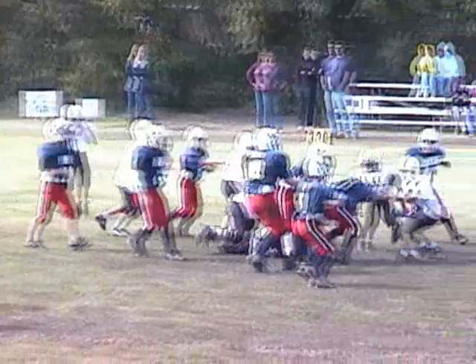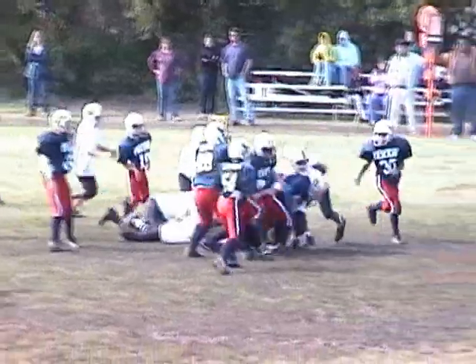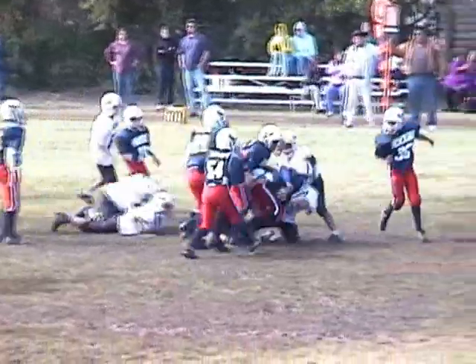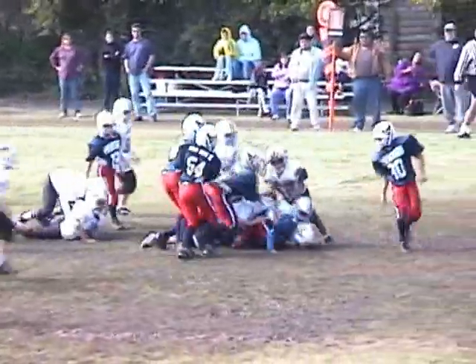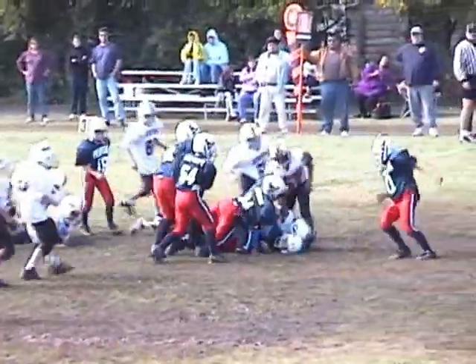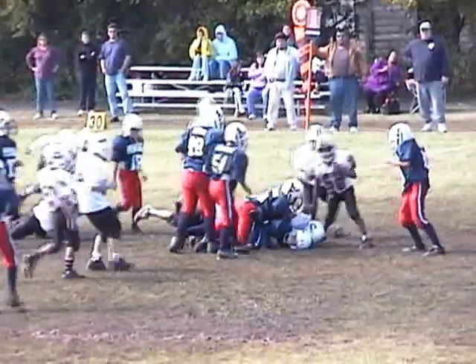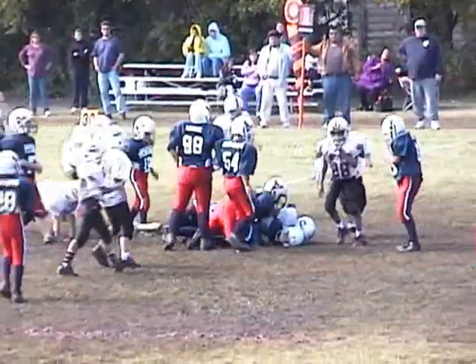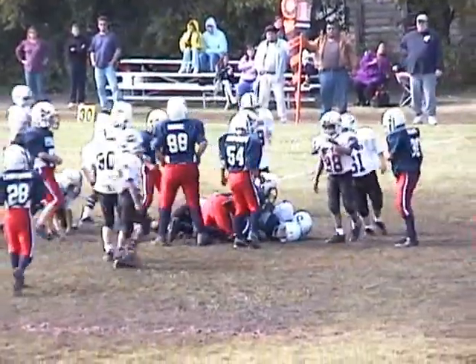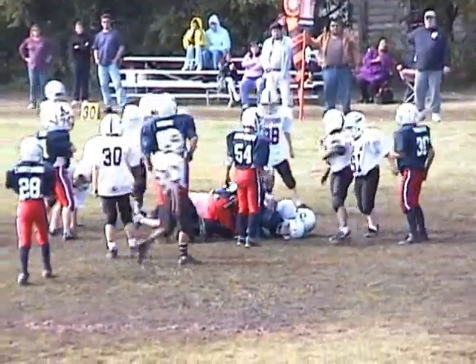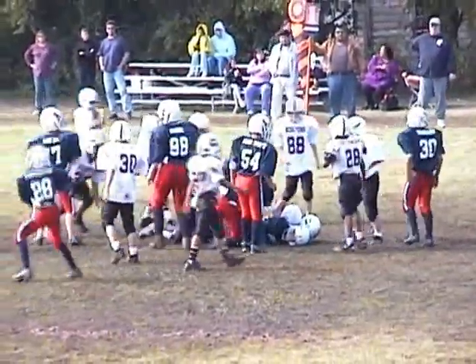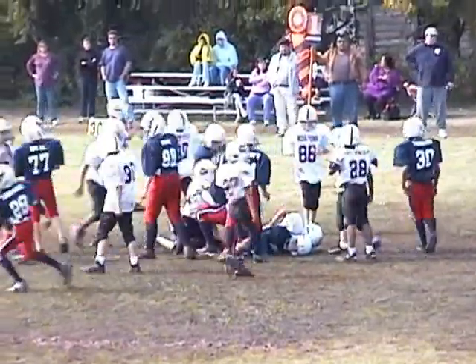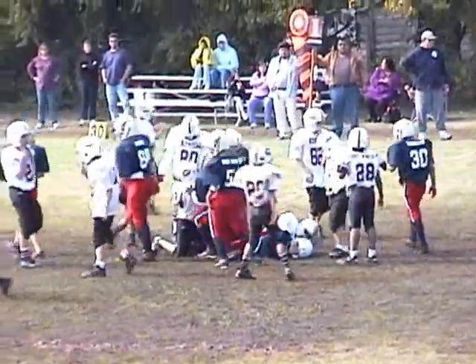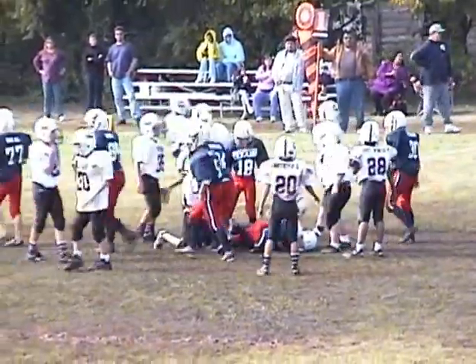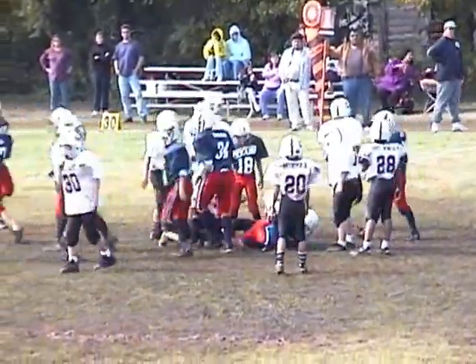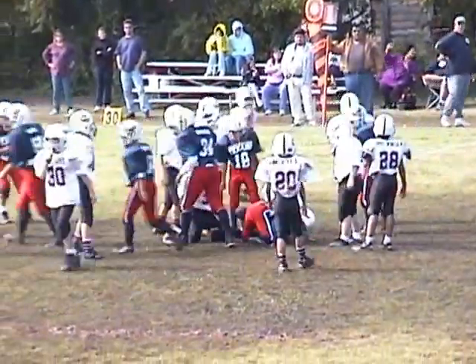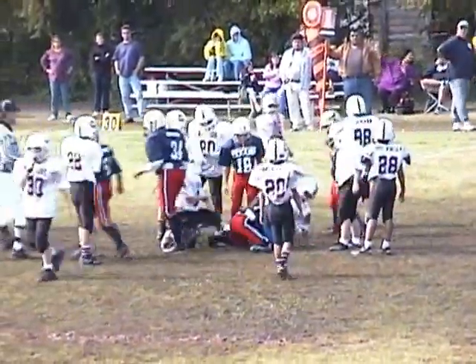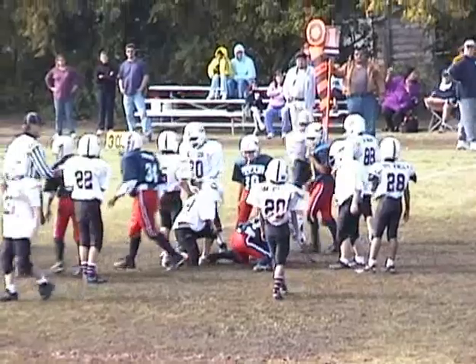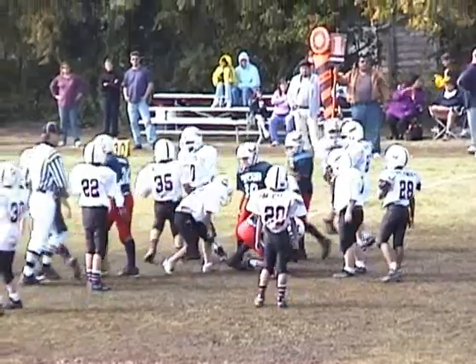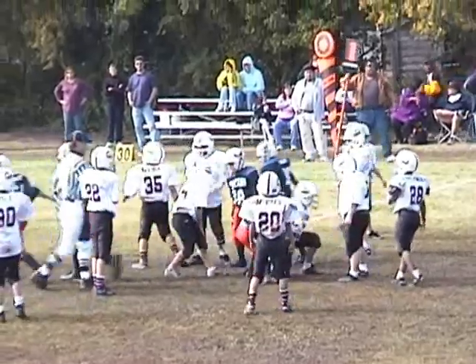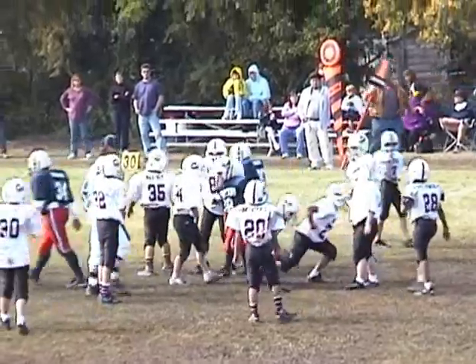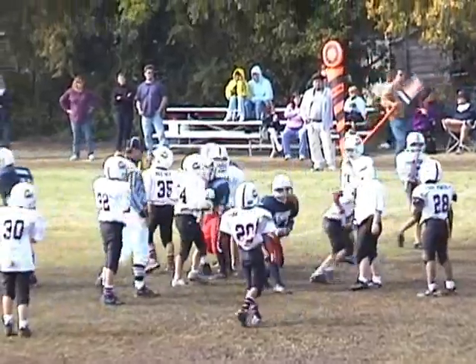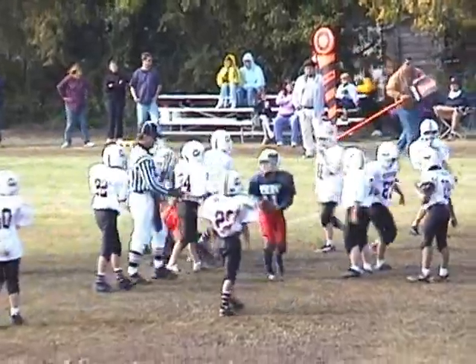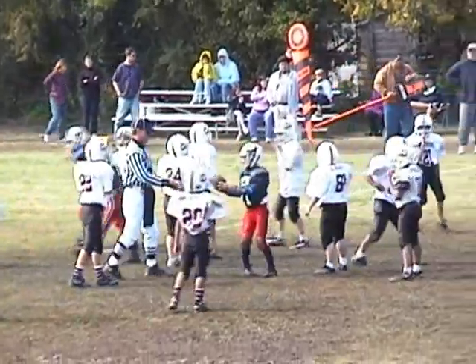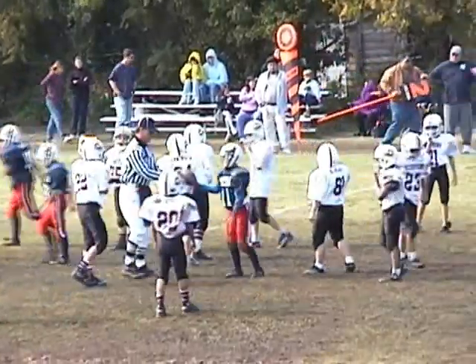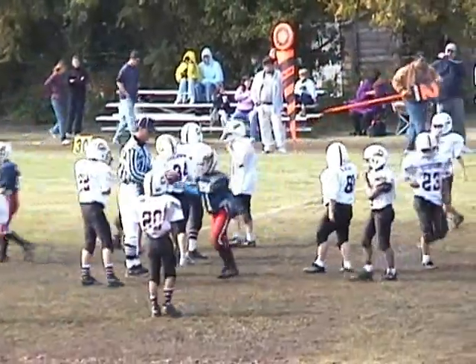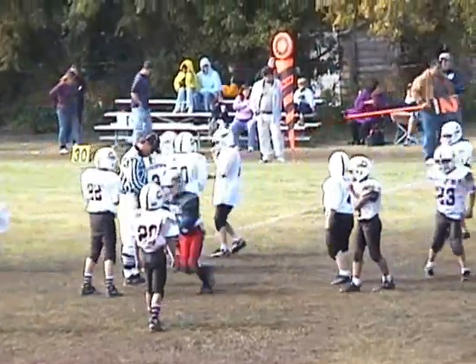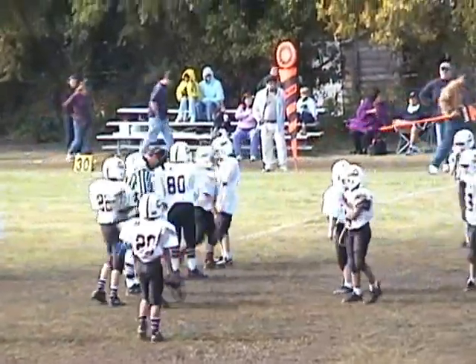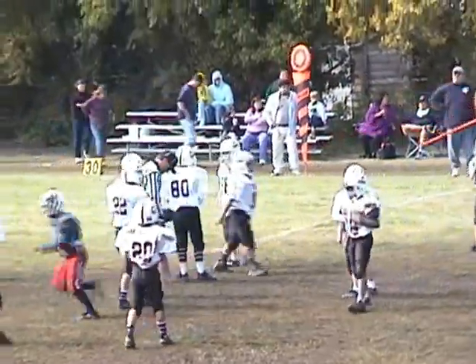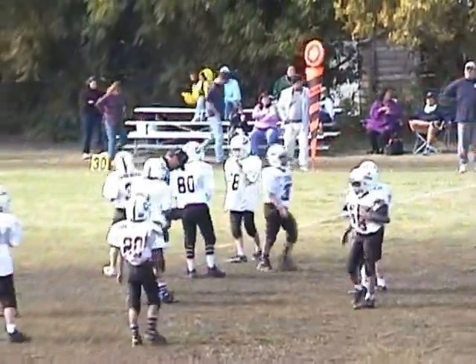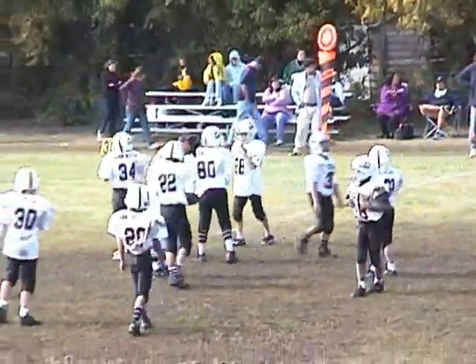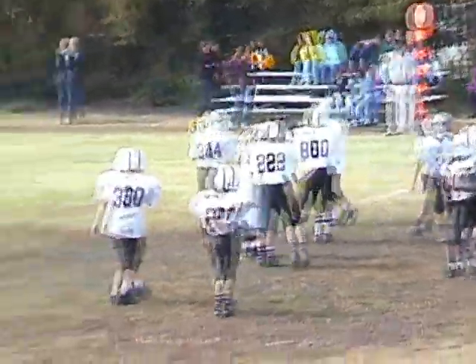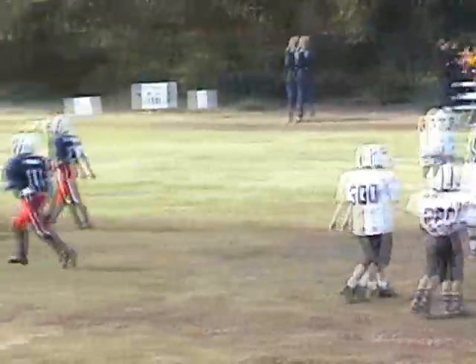Number 11, Connor Griggs gets the call. He's across the 40 yard line, brought down by the Scorpions, number 23, Julio Molina.